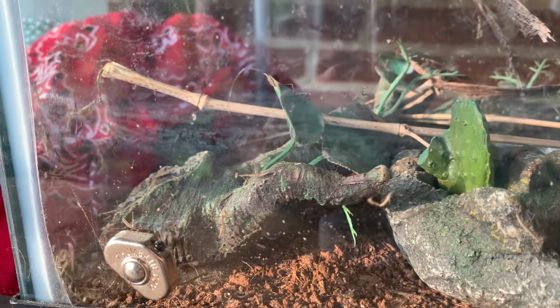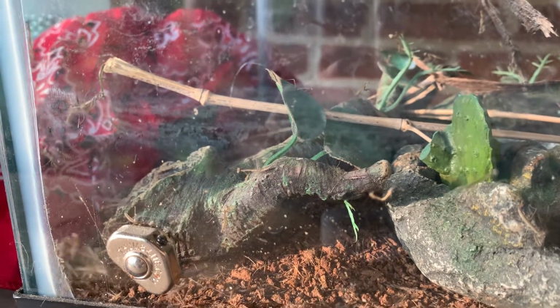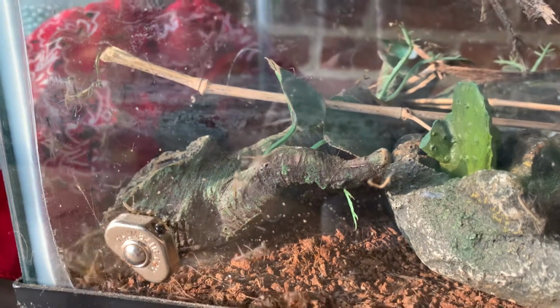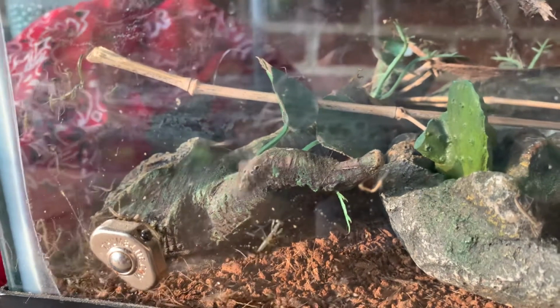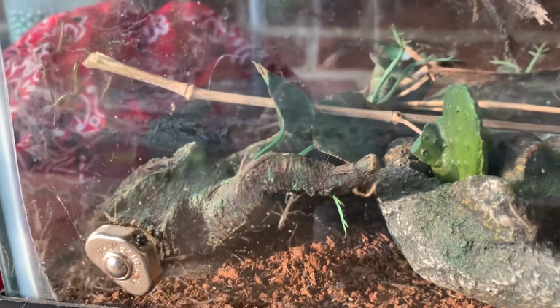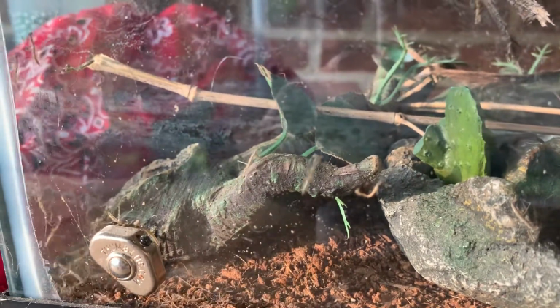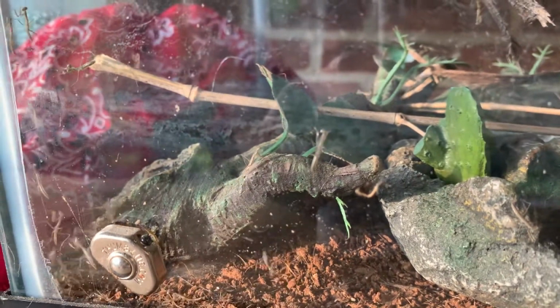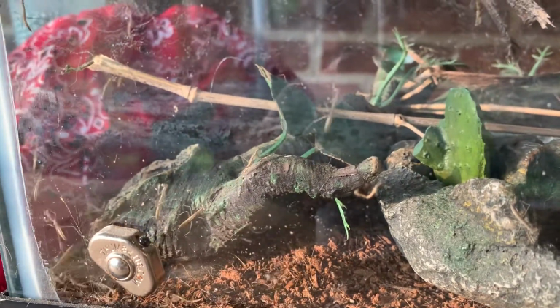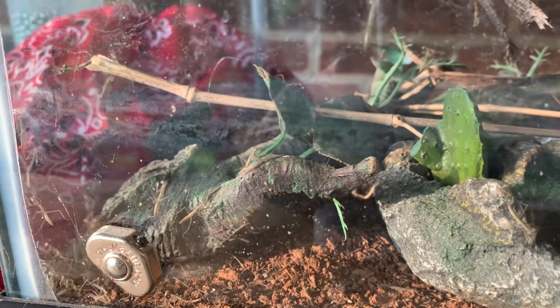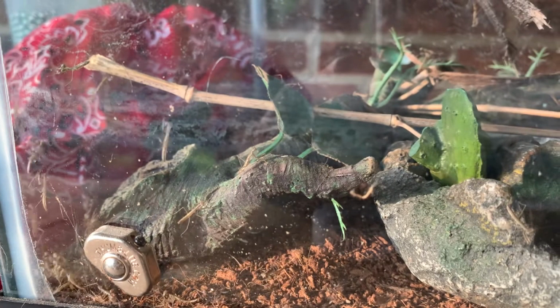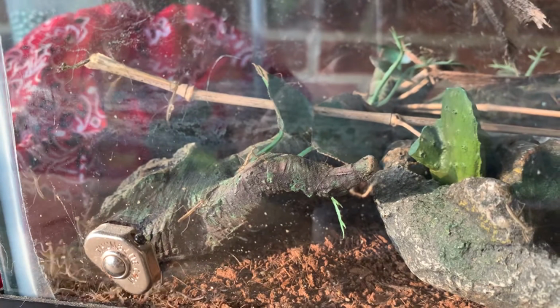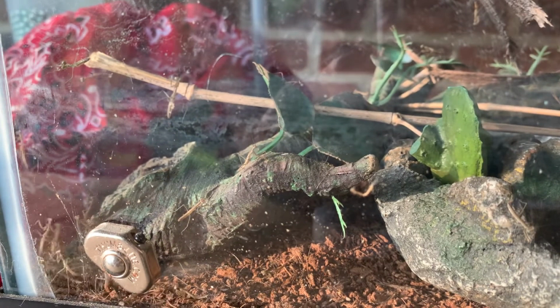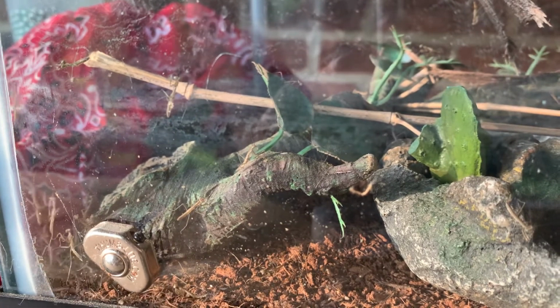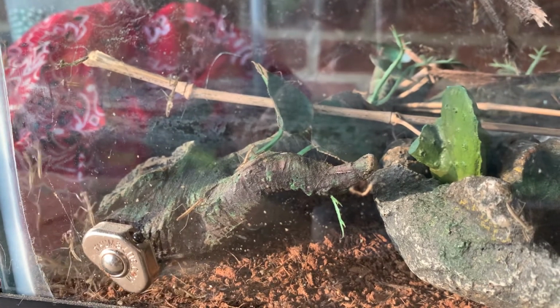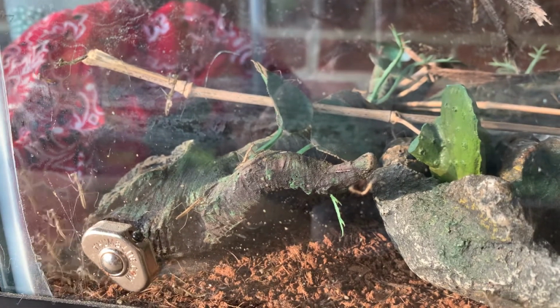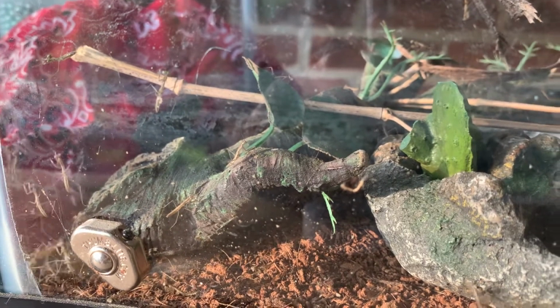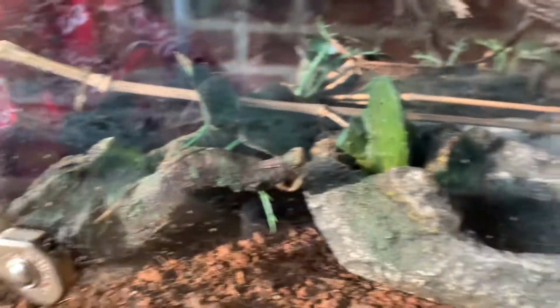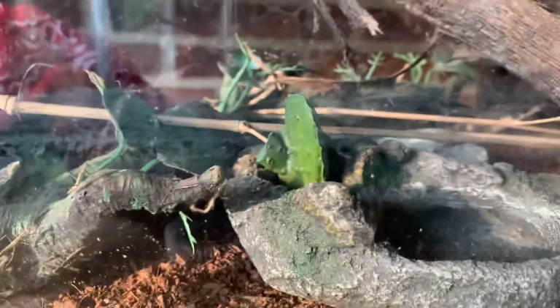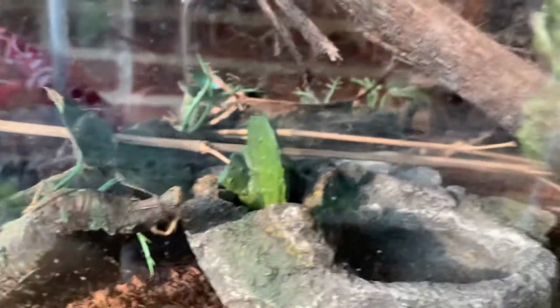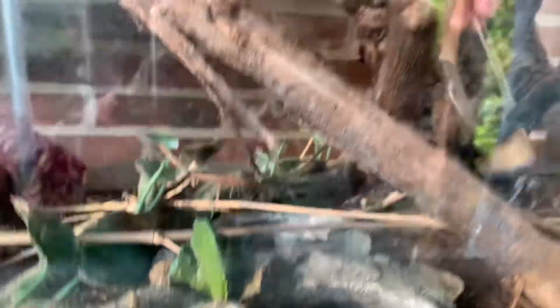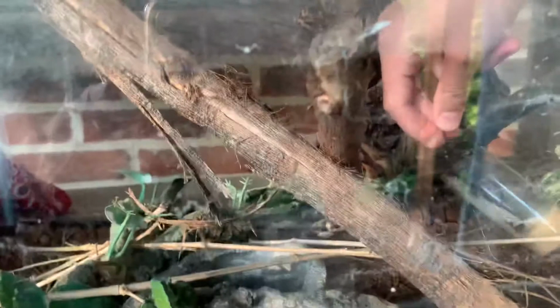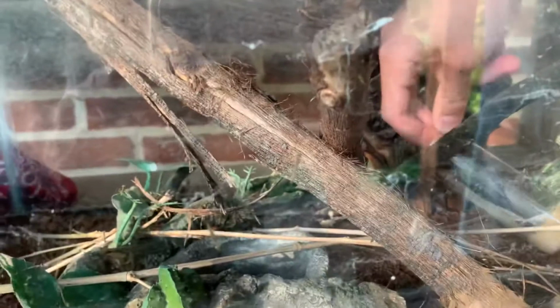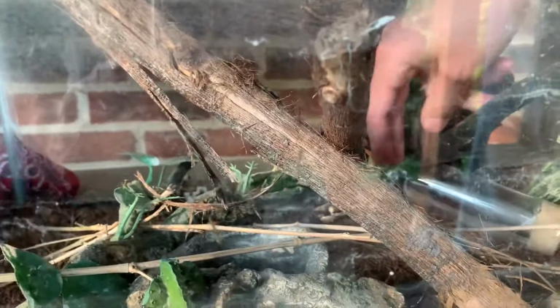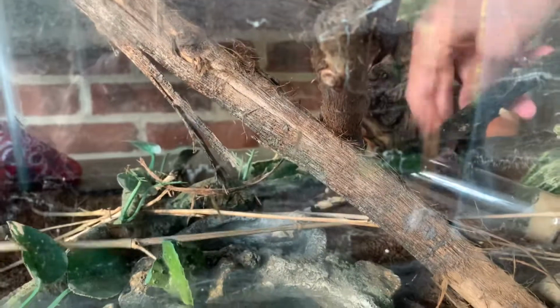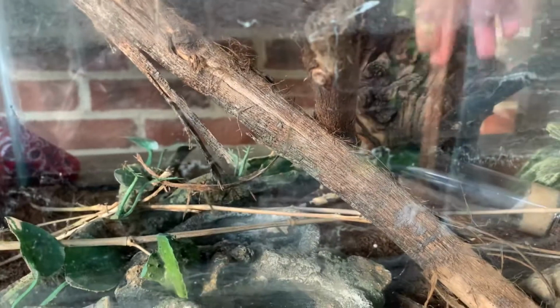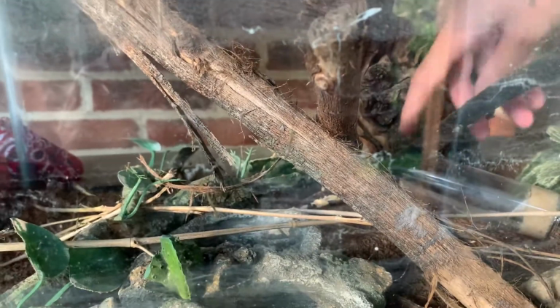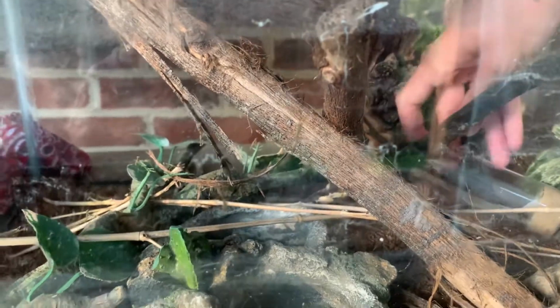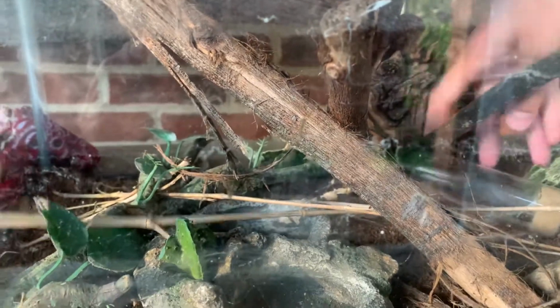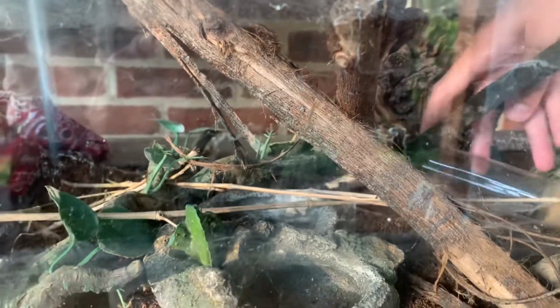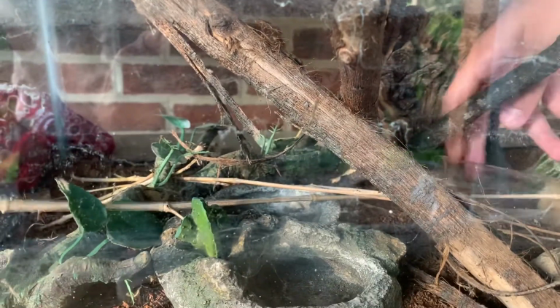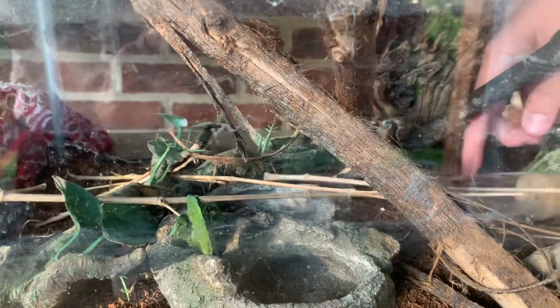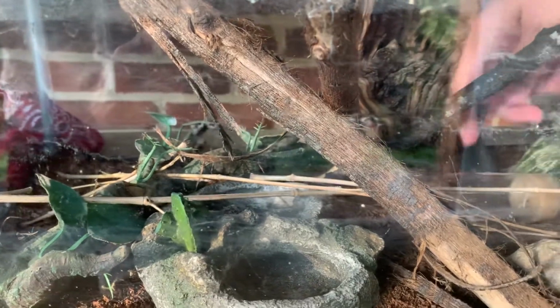Just in case some of the fruit flies do survive, I'm just going to put their food in here so that maybe they can breed within their tank. It probably won't happen though — might as well put them in there. And put that right there.